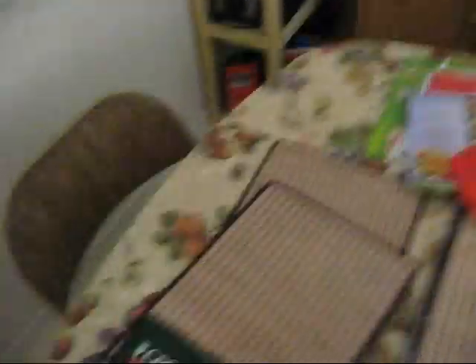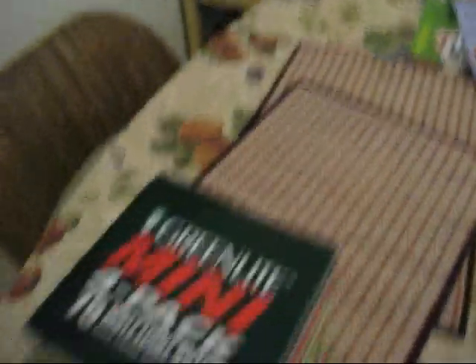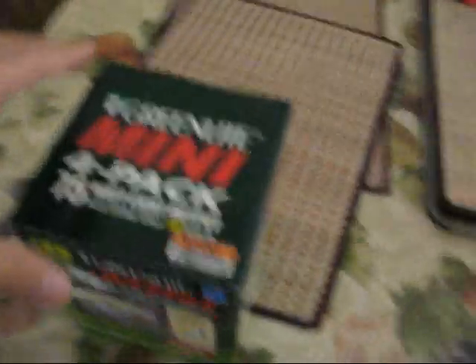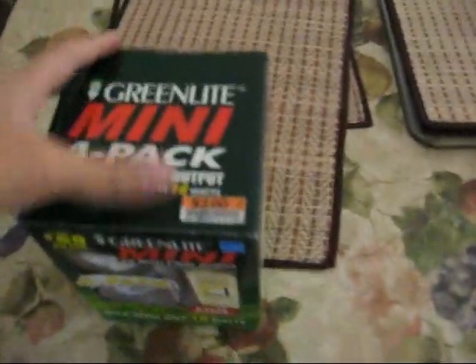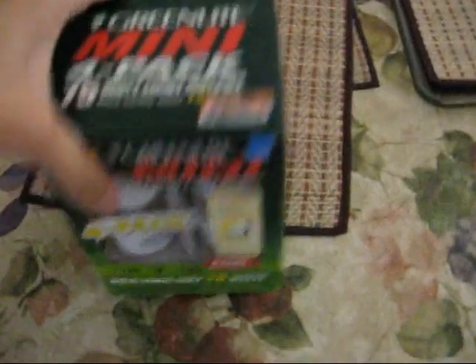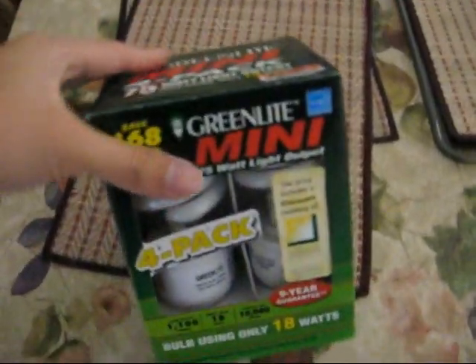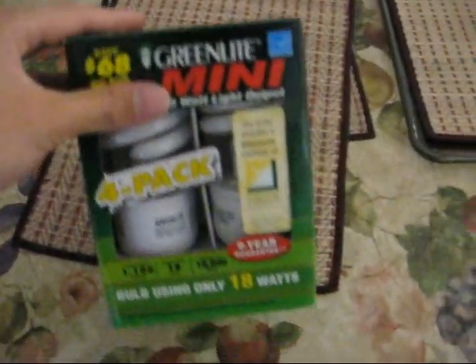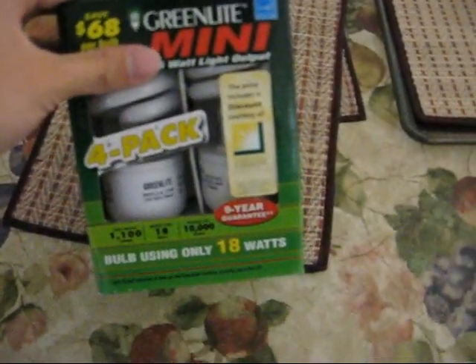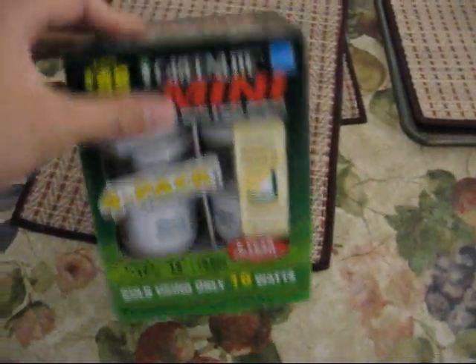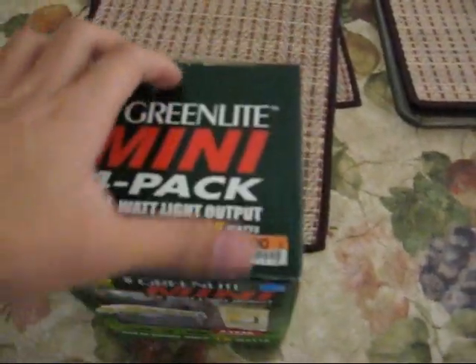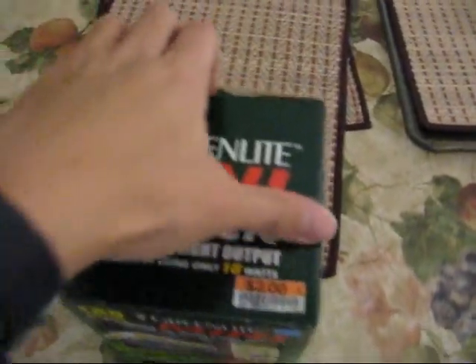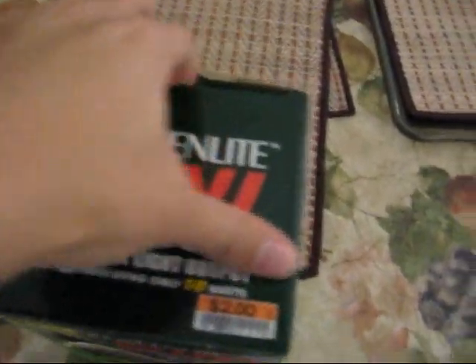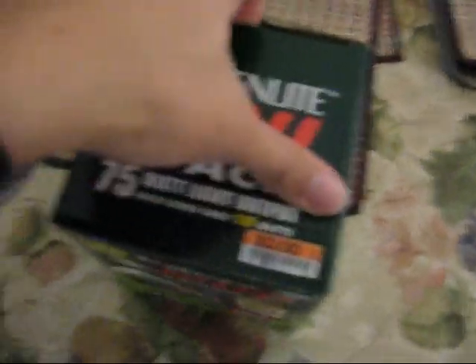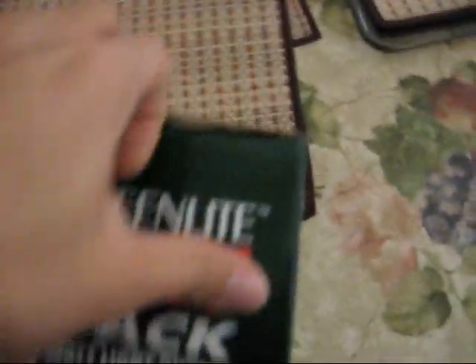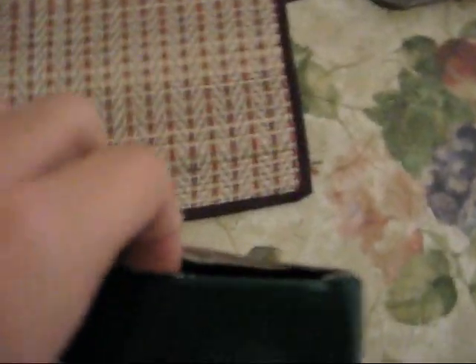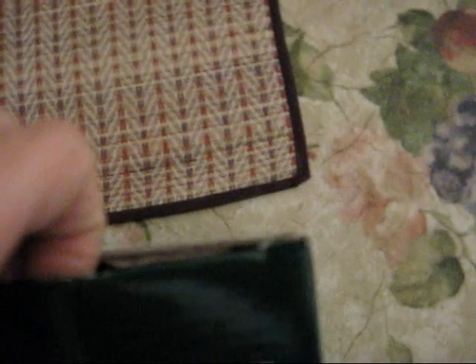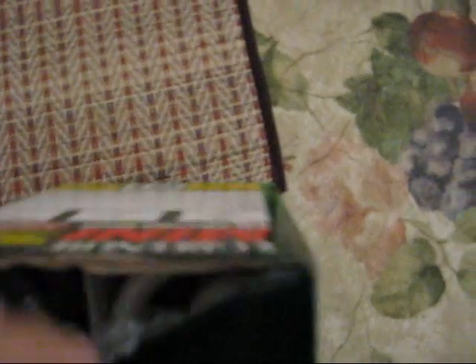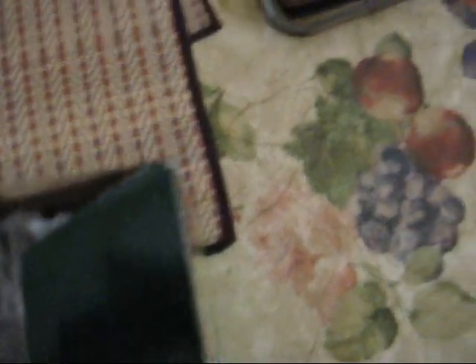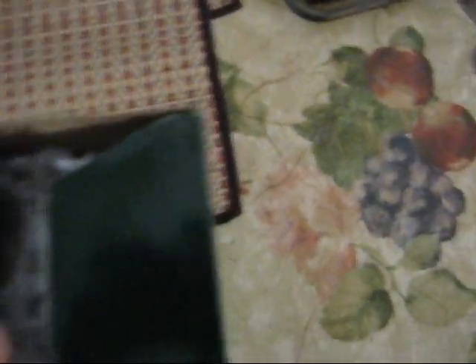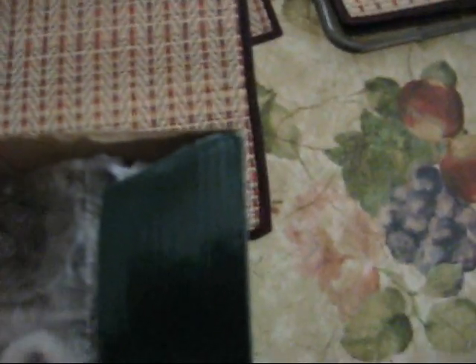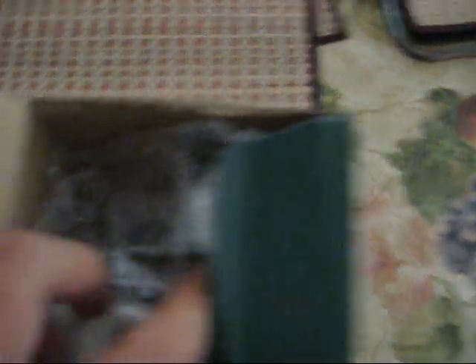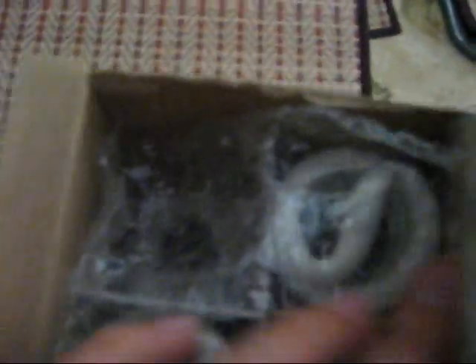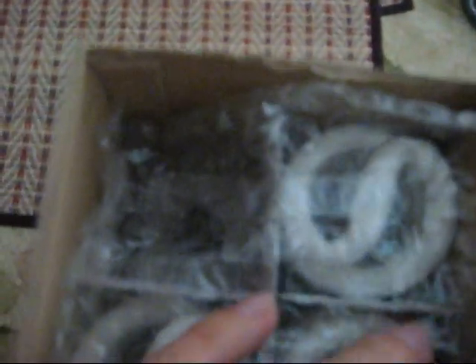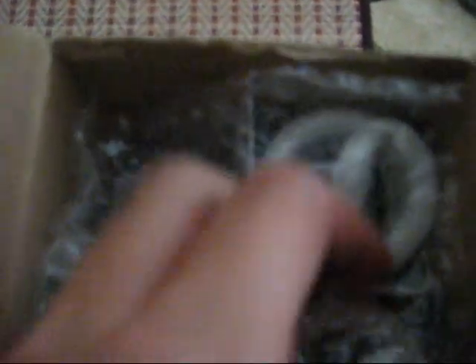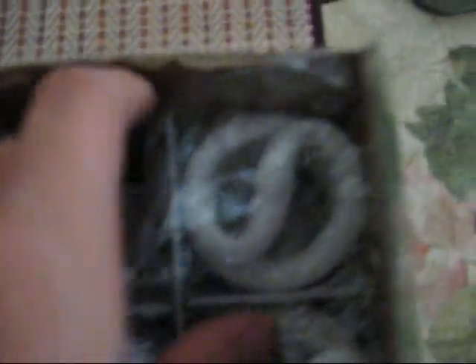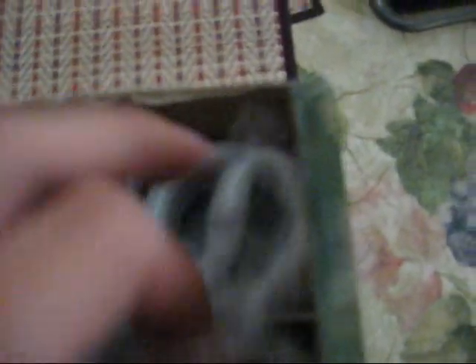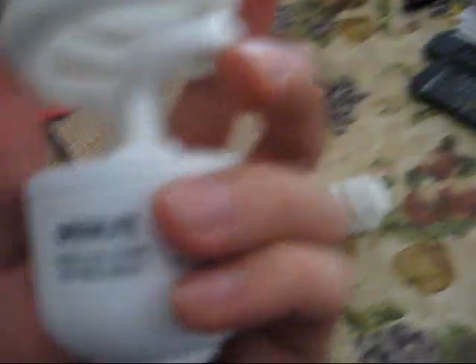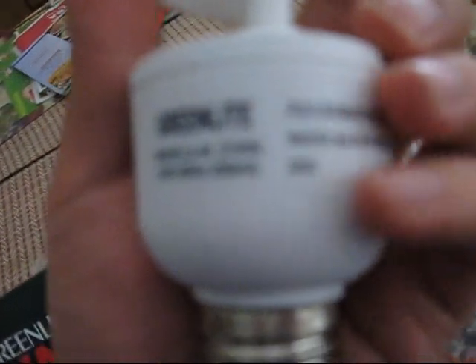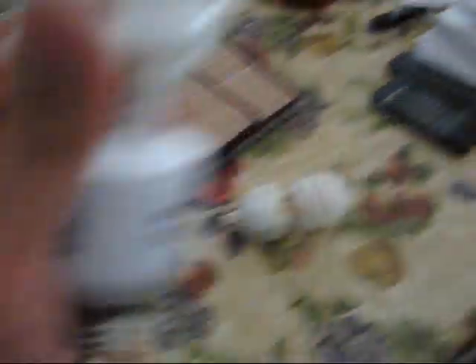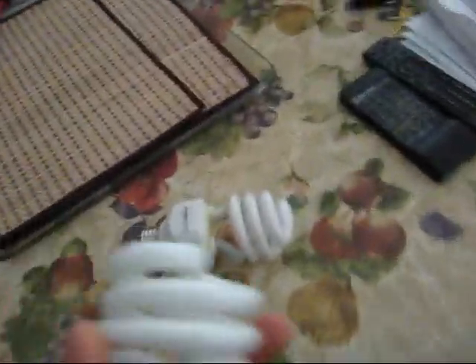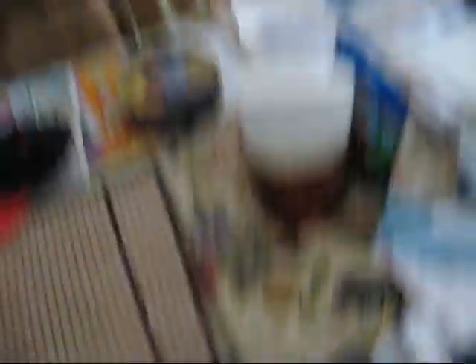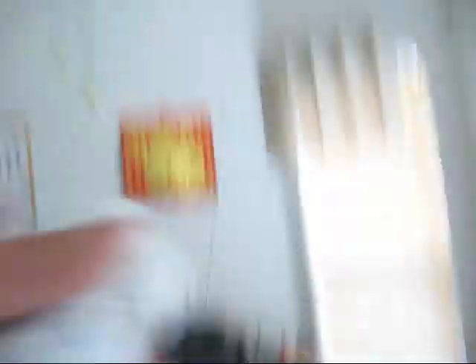This is what I'm going to change it out with — 18 watt Green Light, 4 pack. I already used one in my mom's room. Here's the Green Light bulb that I'm going to replace it with.